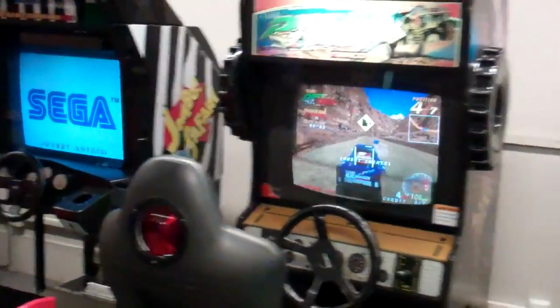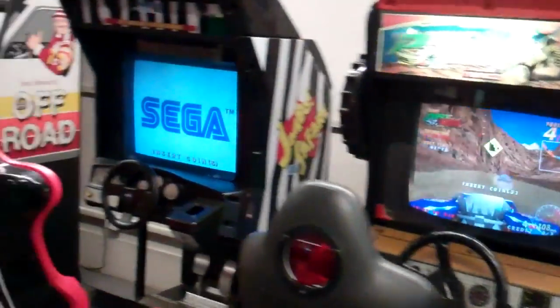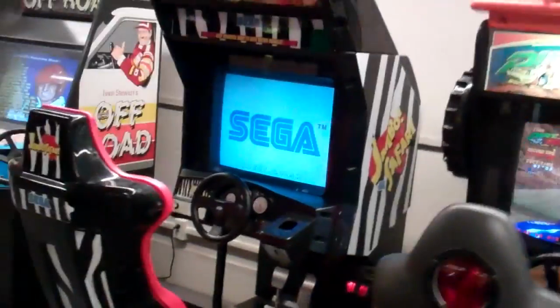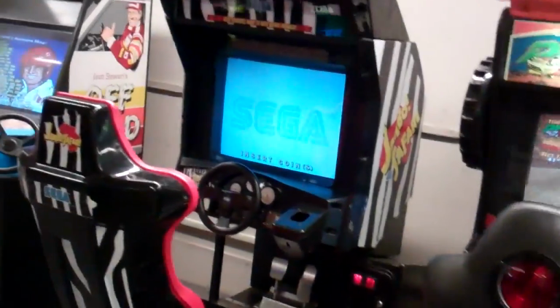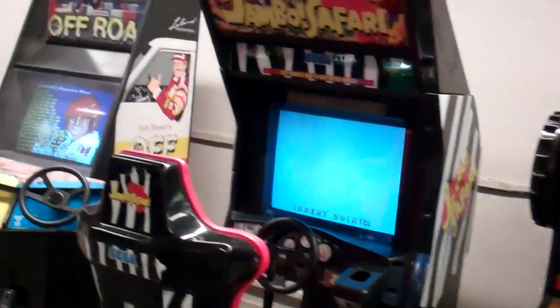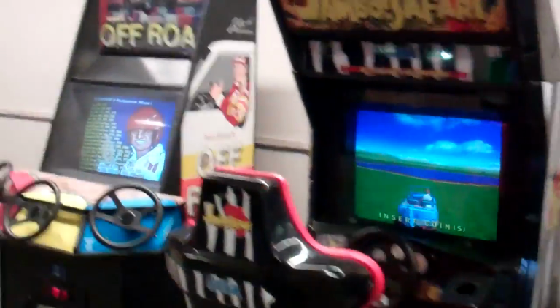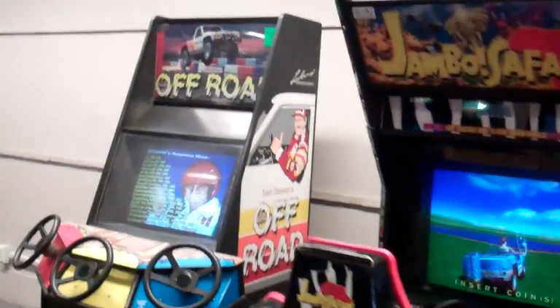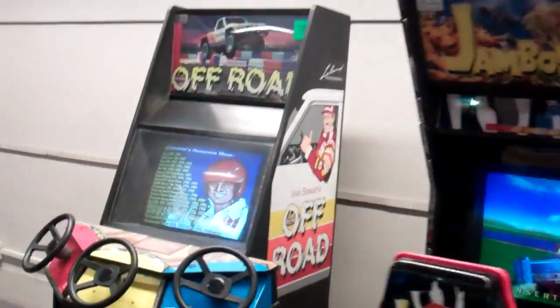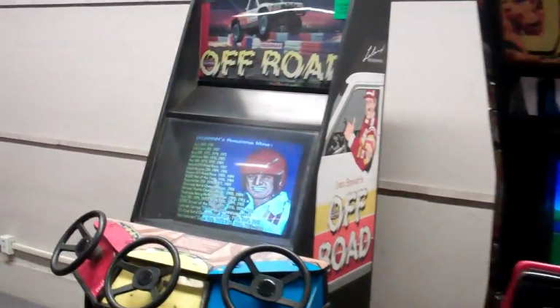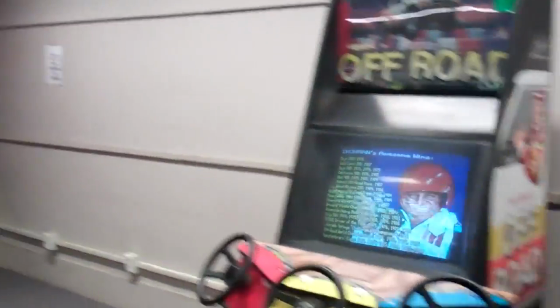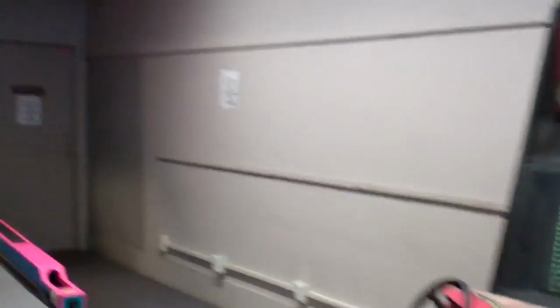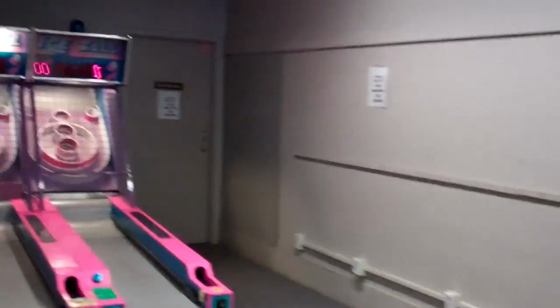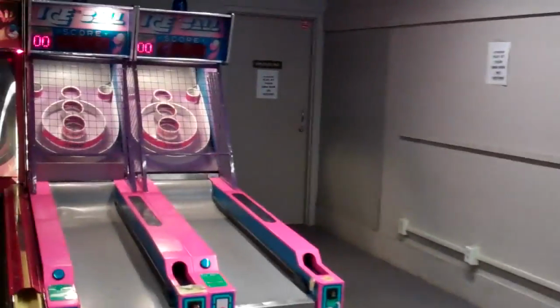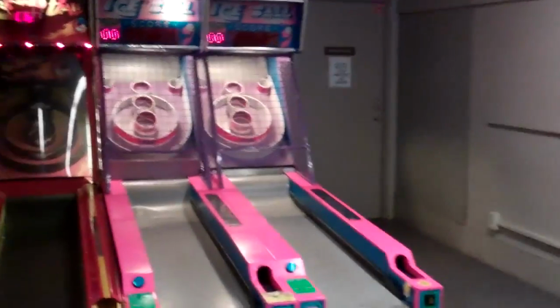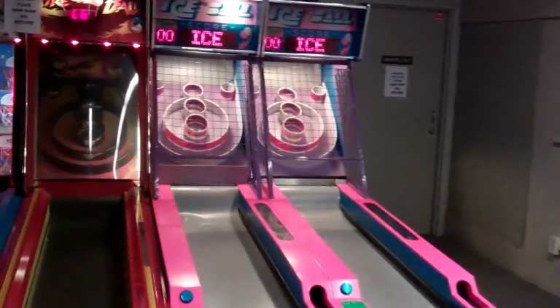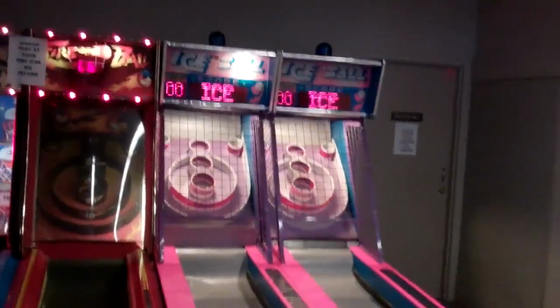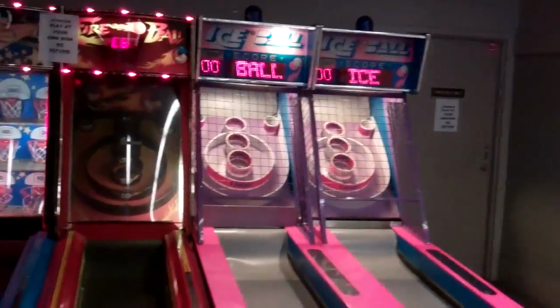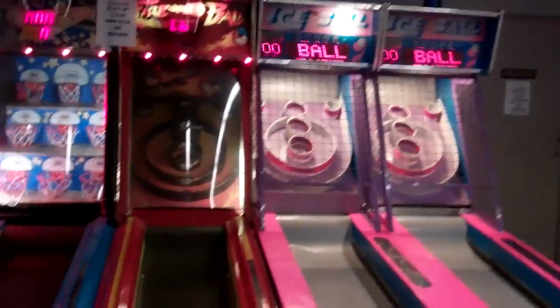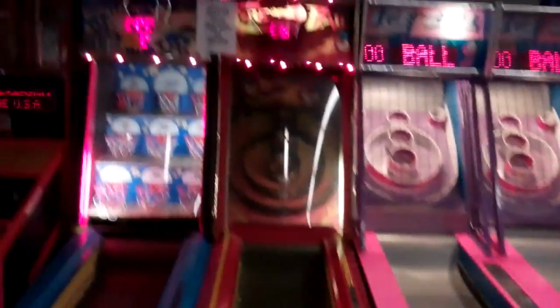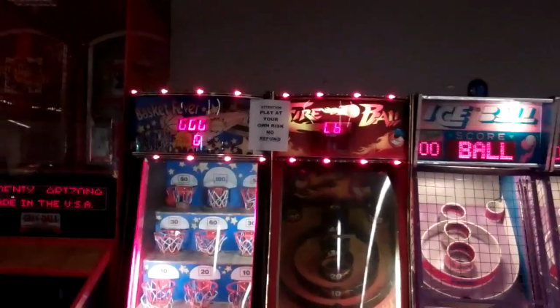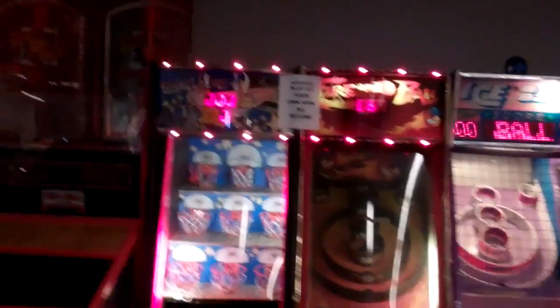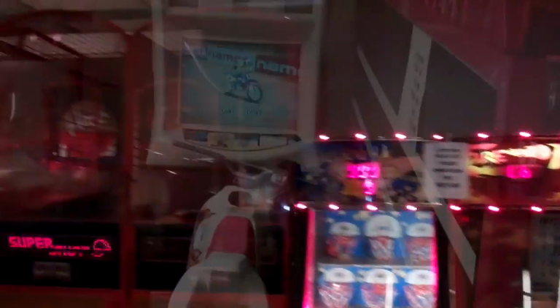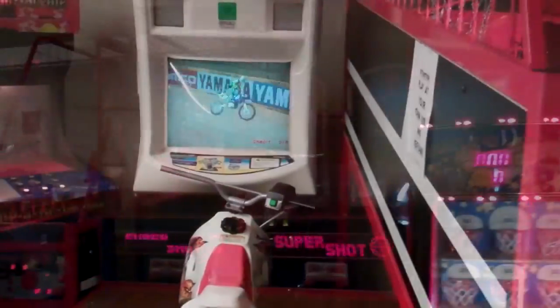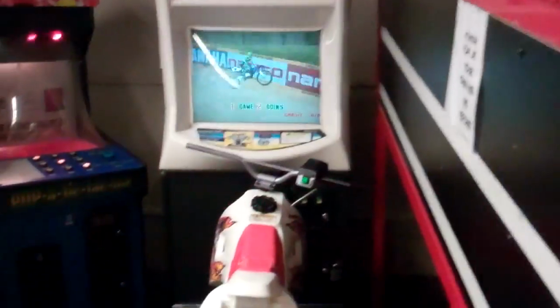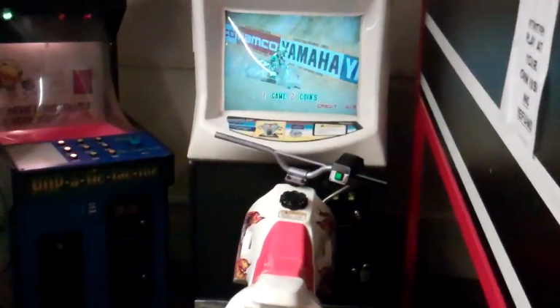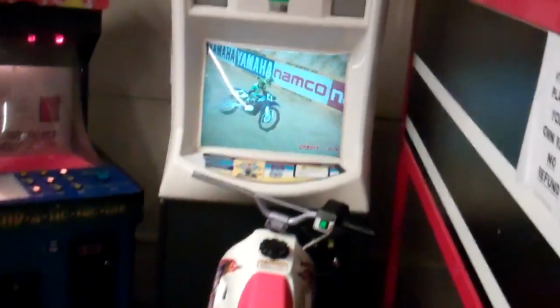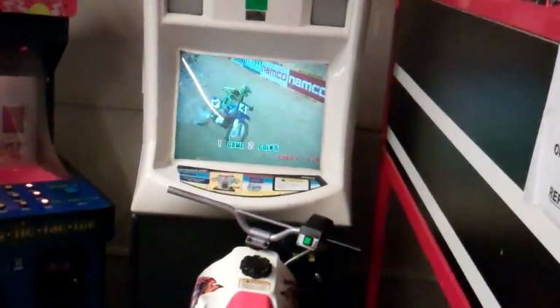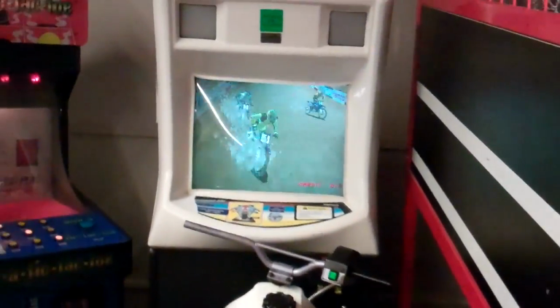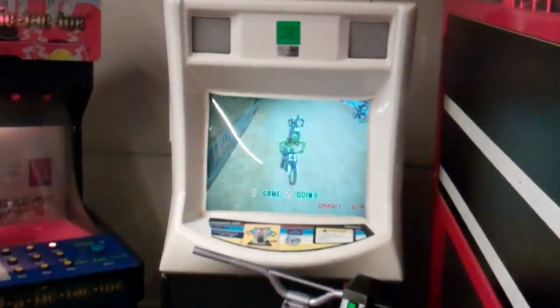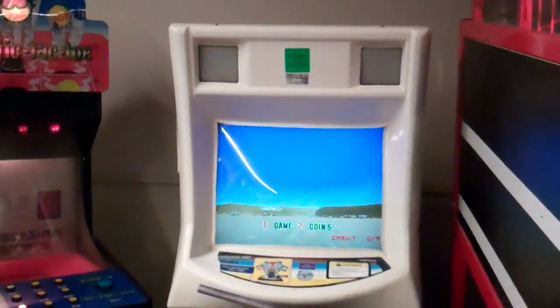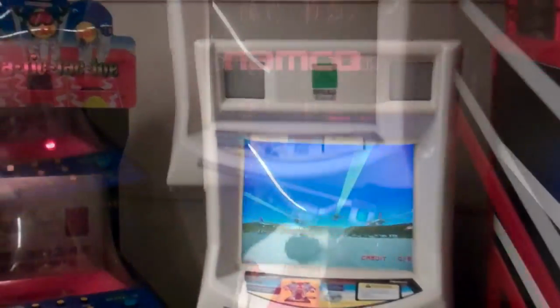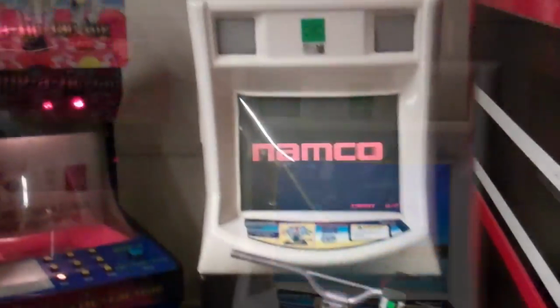Off-Road Thunder, which is a classic — I love that game. You can play up to three players. Skee-Ball, which is also a lot of fun. Here's another motorcycle game, not quite sure what that one is.